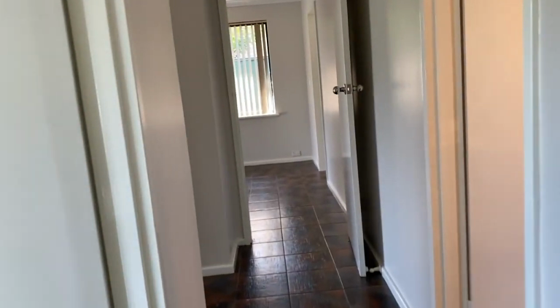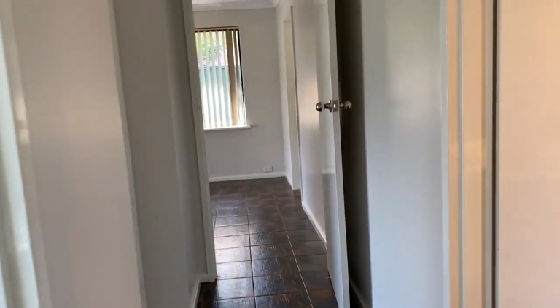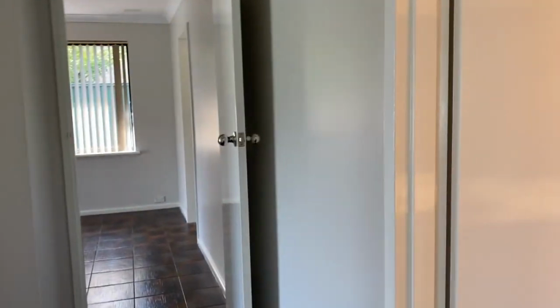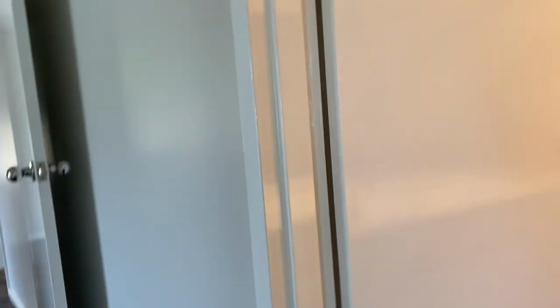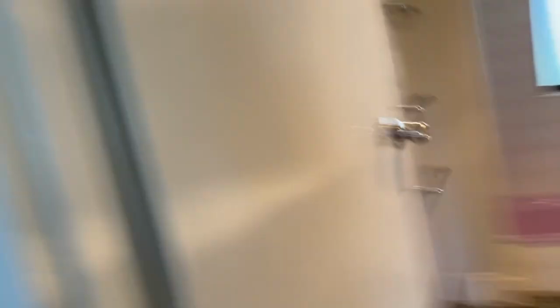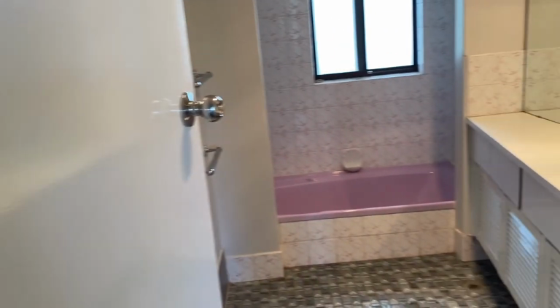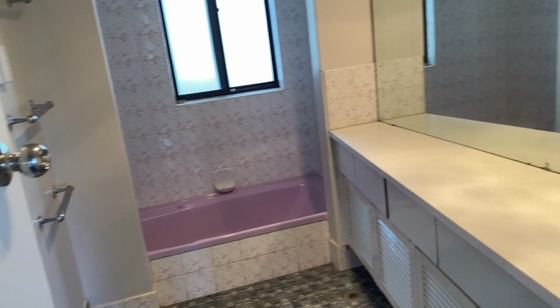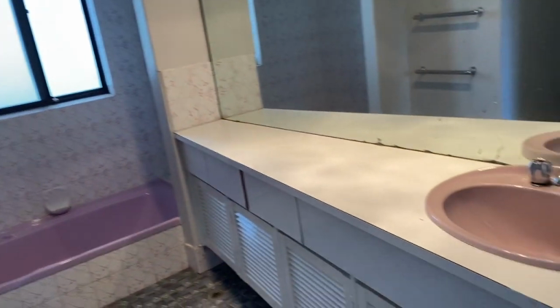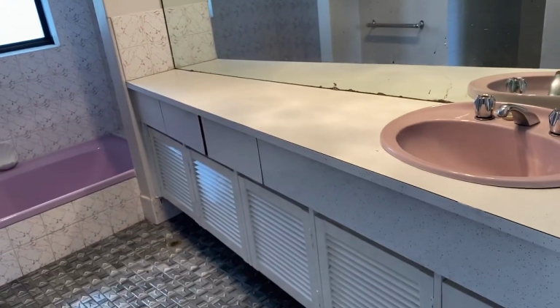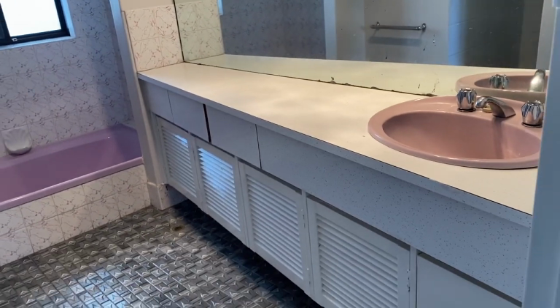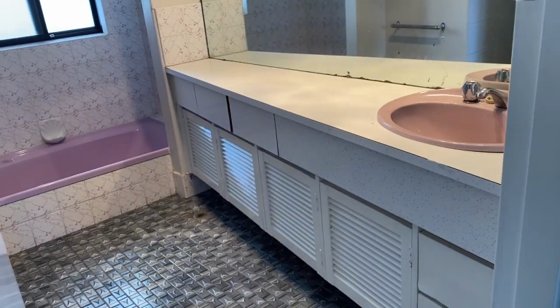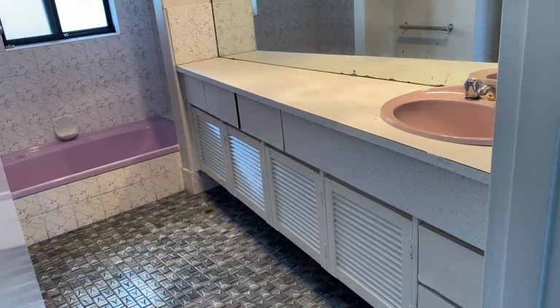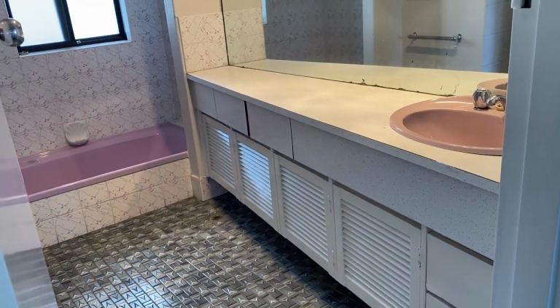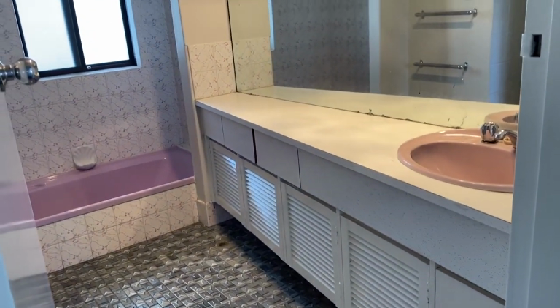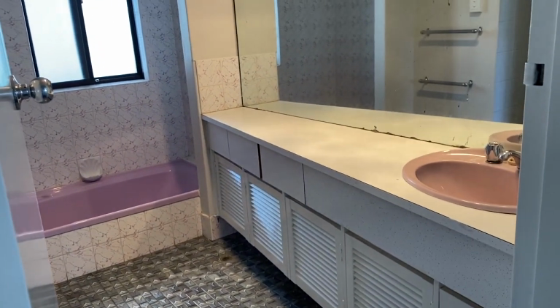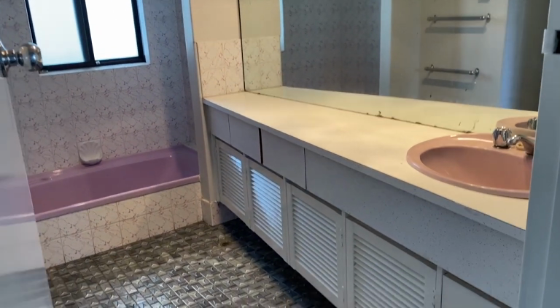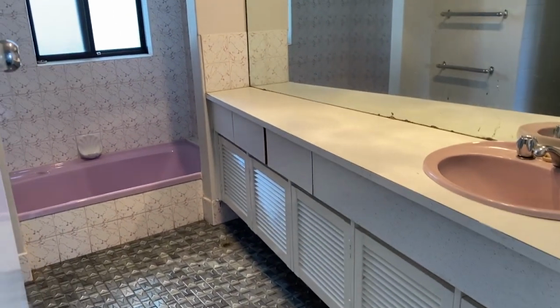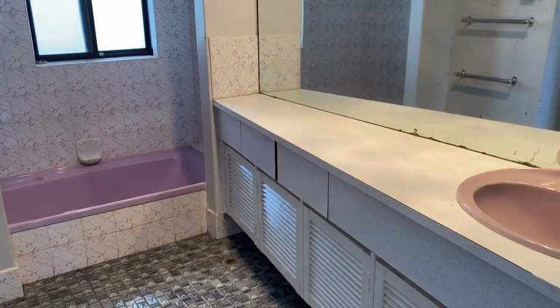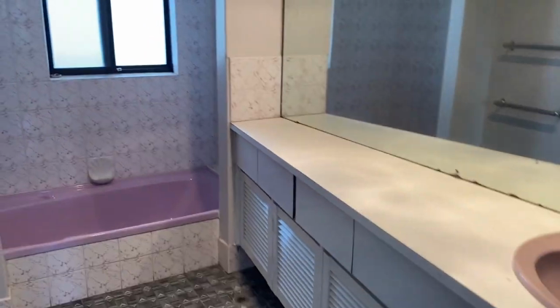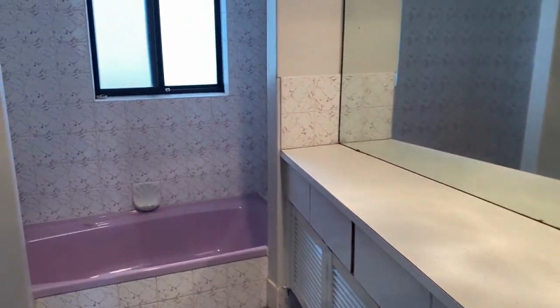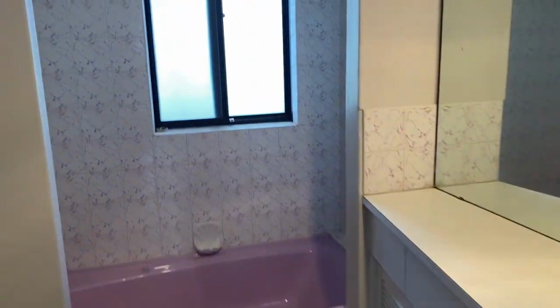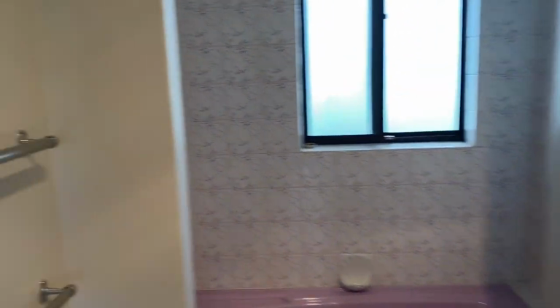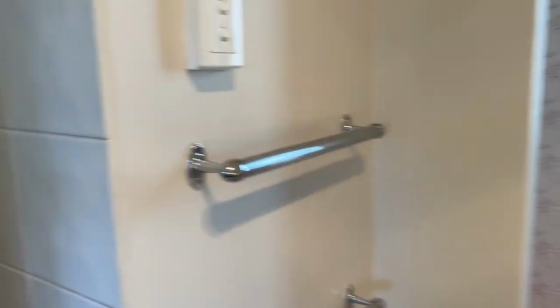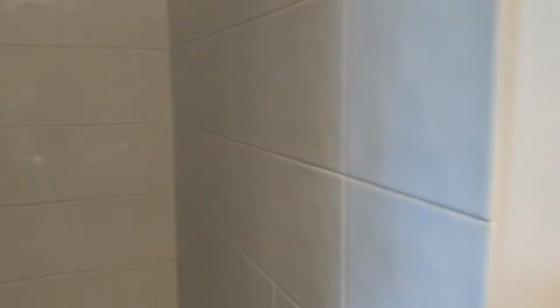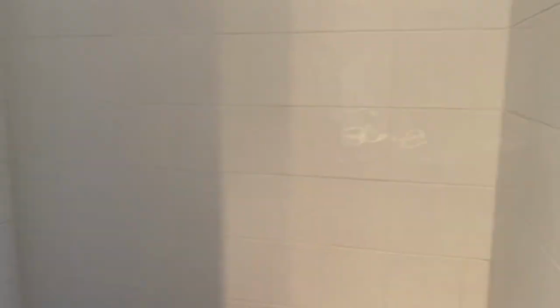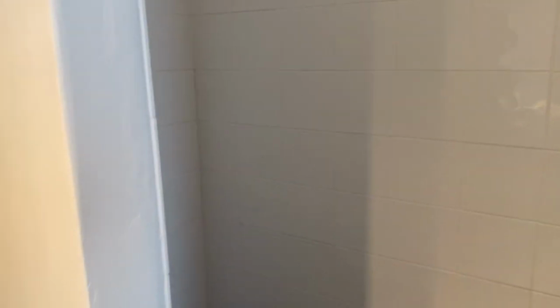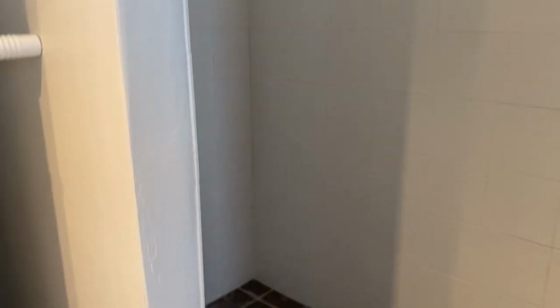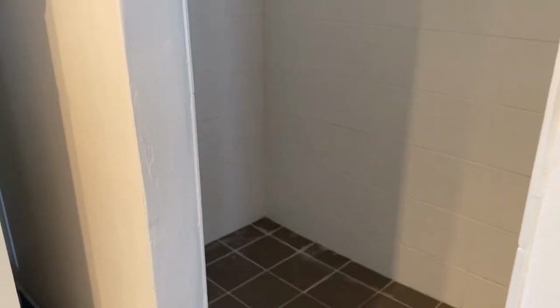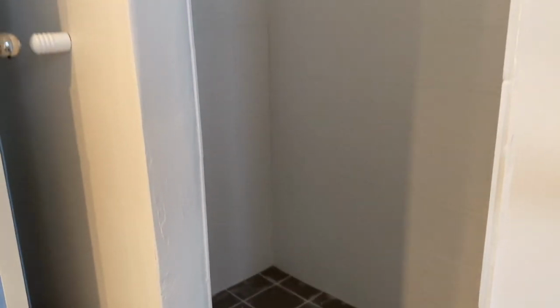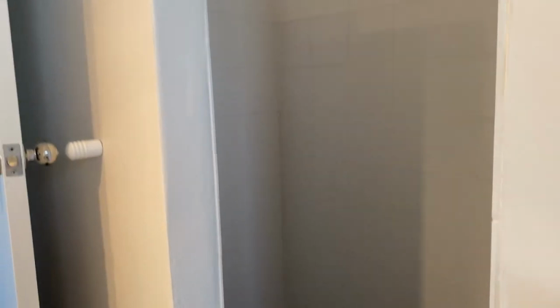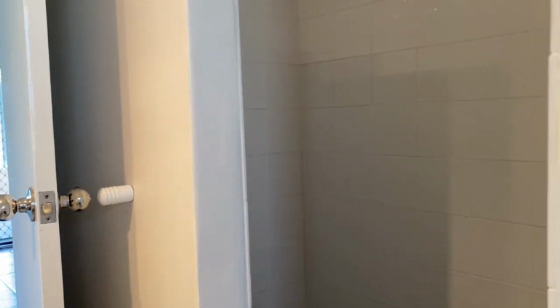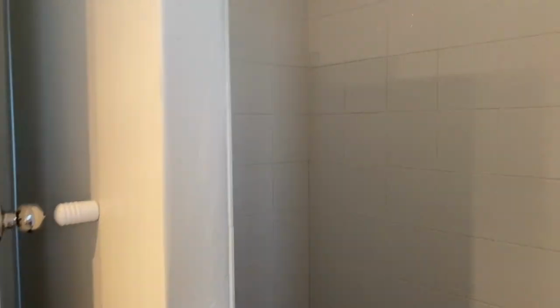The bathroom is quite funky — it's what we would call retro now, so it probably requires a little bit of updating. It certainly has that 70s character though. The shower is new.